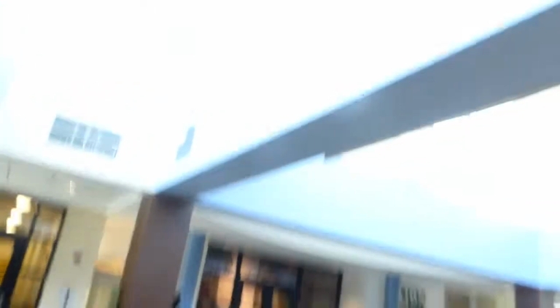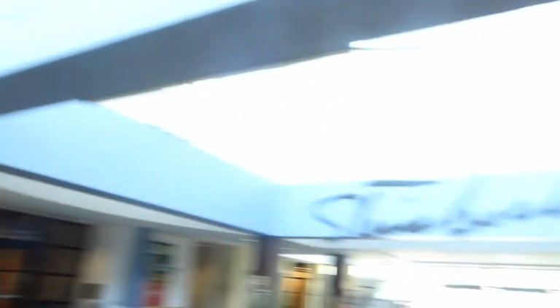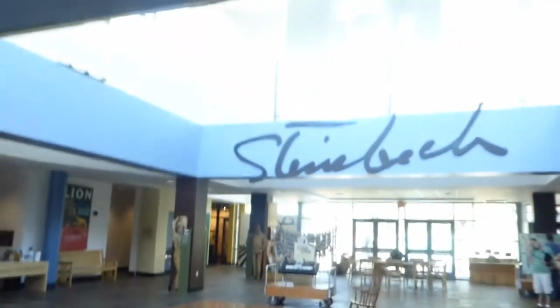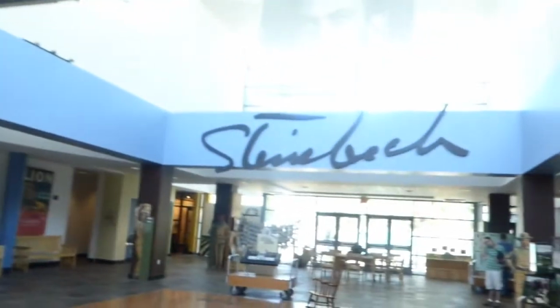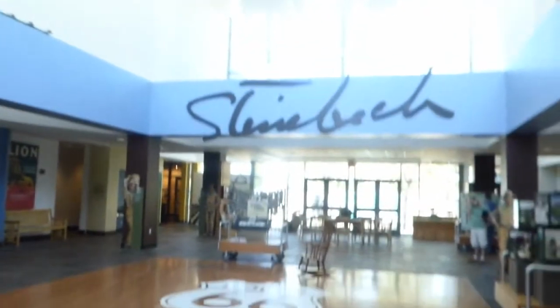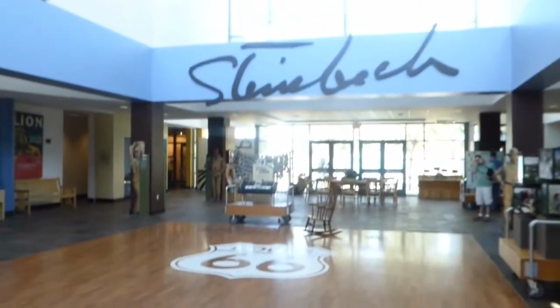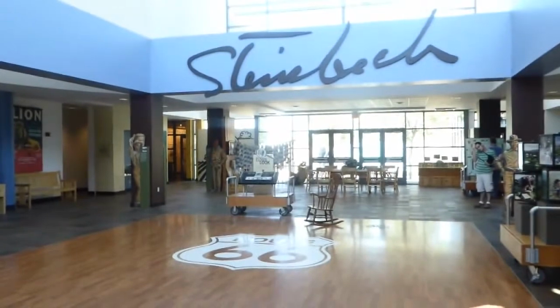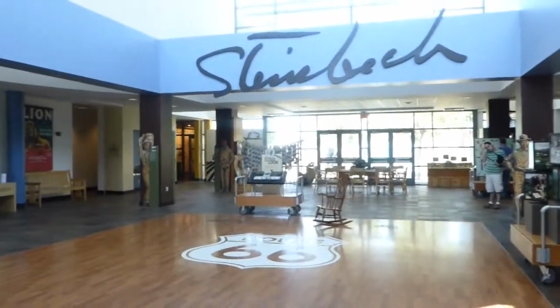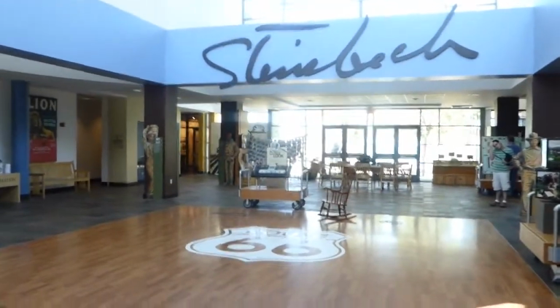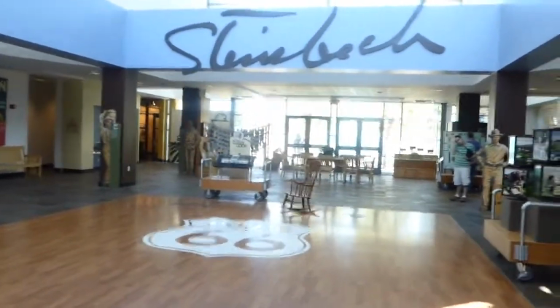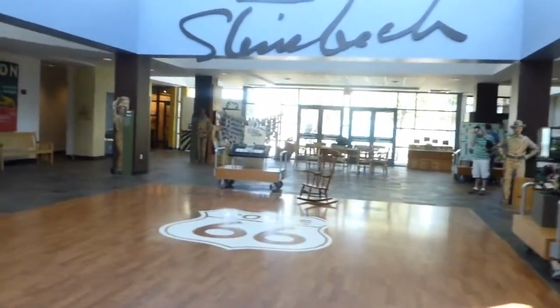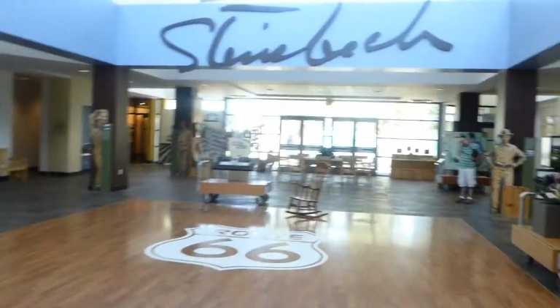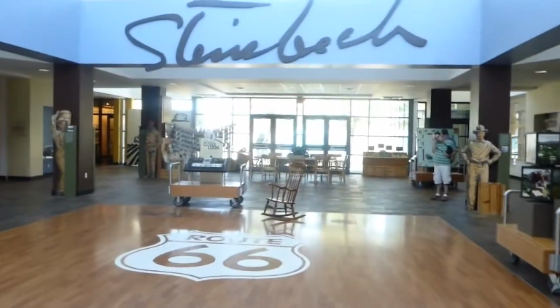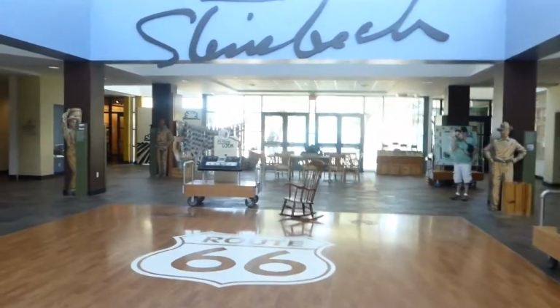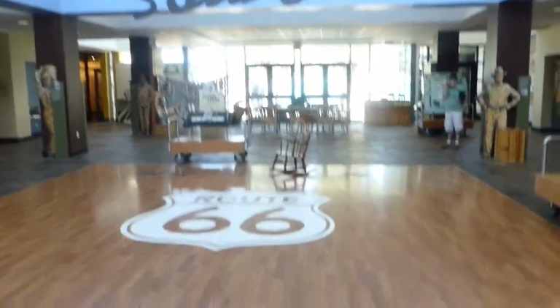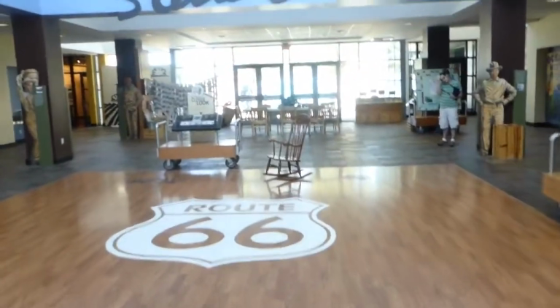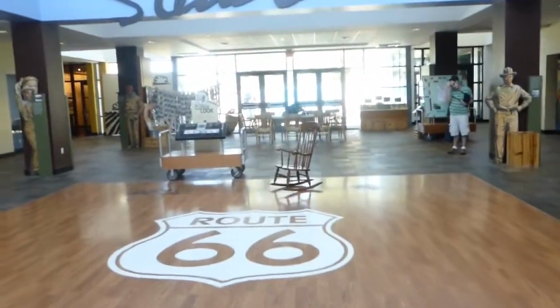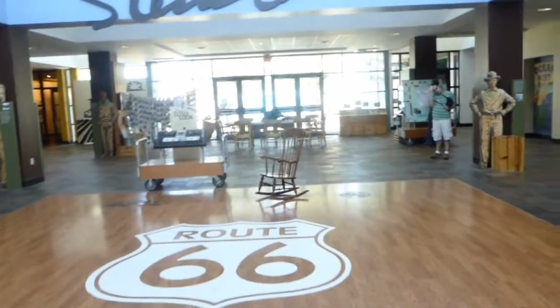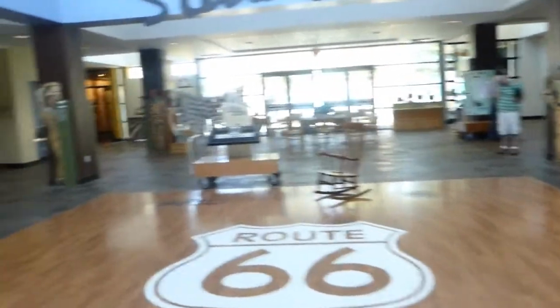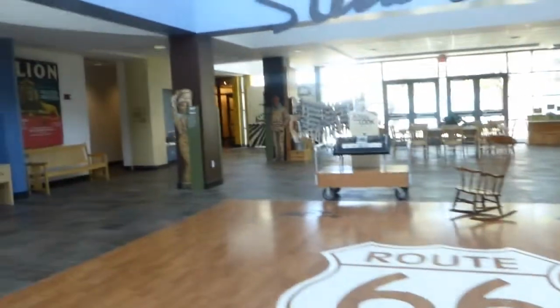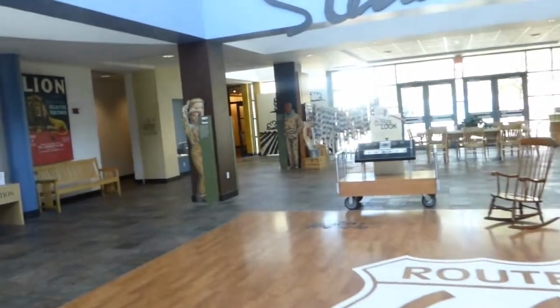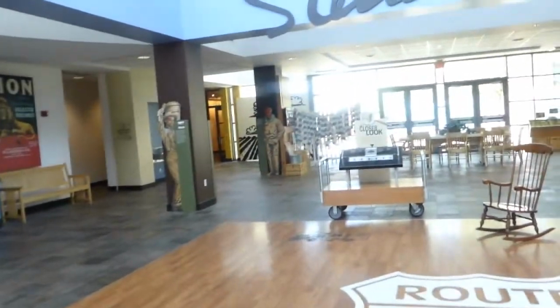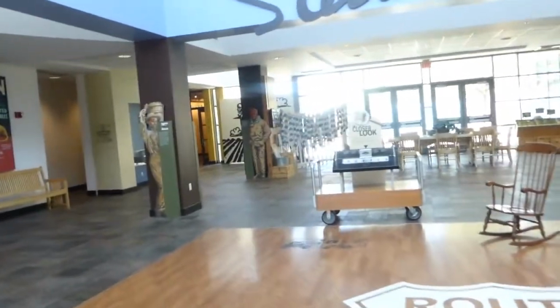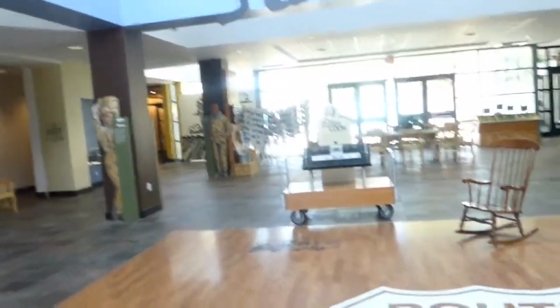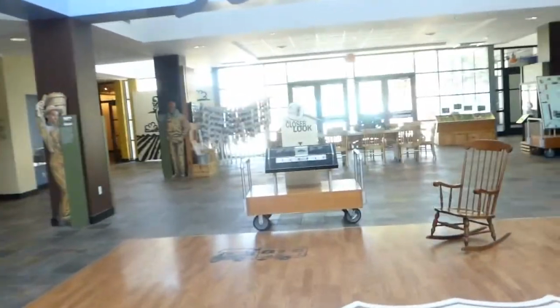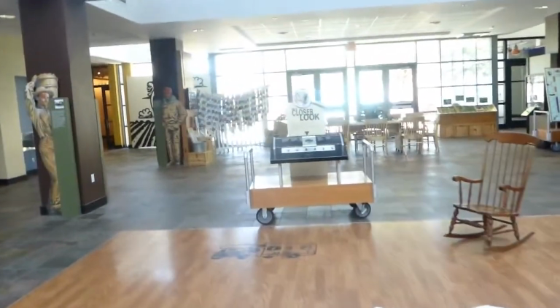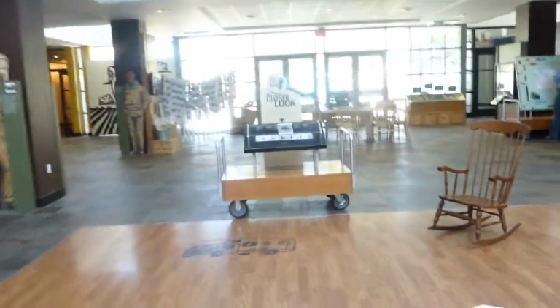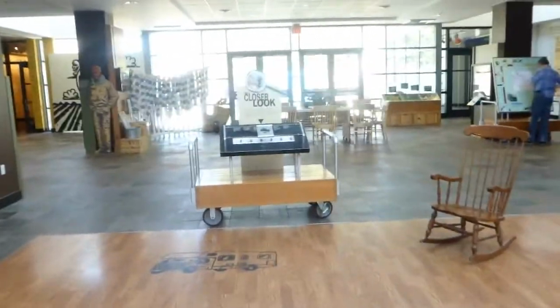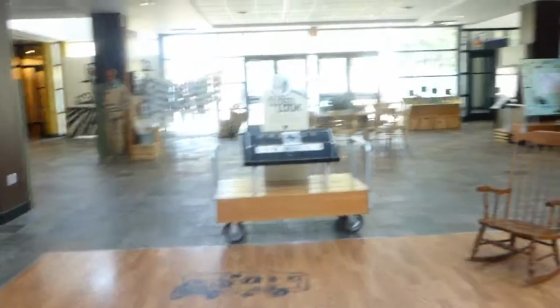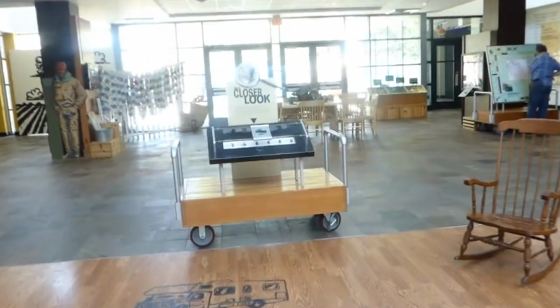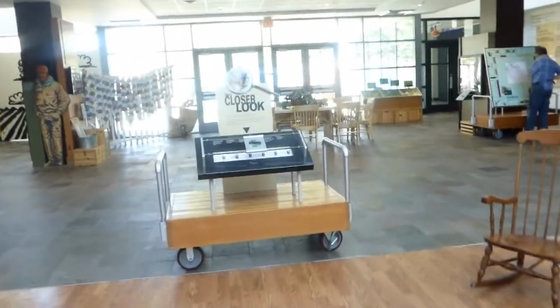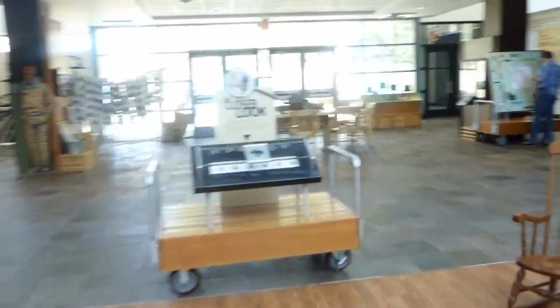The Steinbeck Museum in Salinas. As you enter, you have a rocking chair and a great photo up there. I hear that this museum is very interactive, especially for kids.